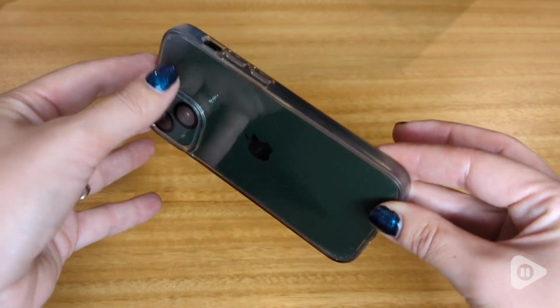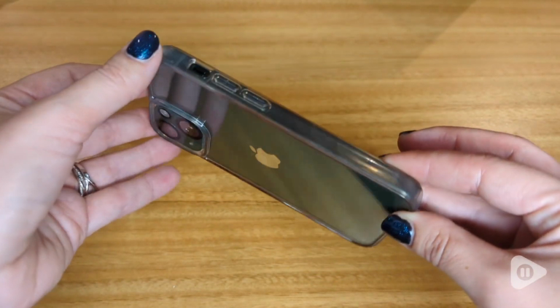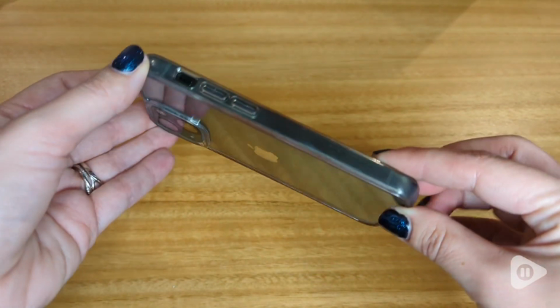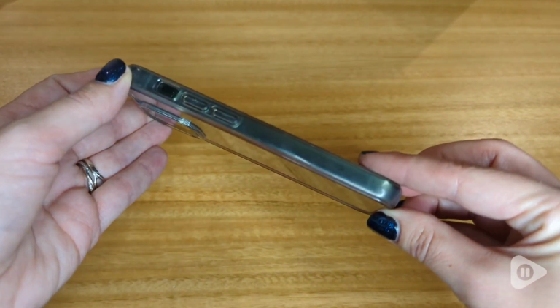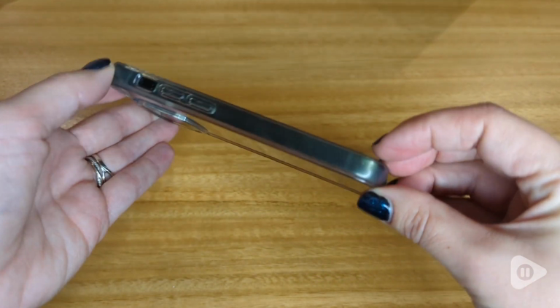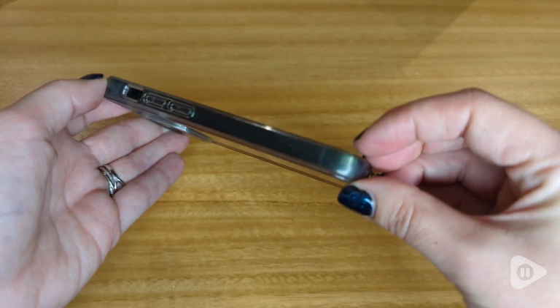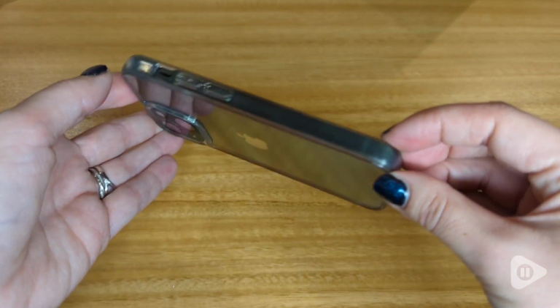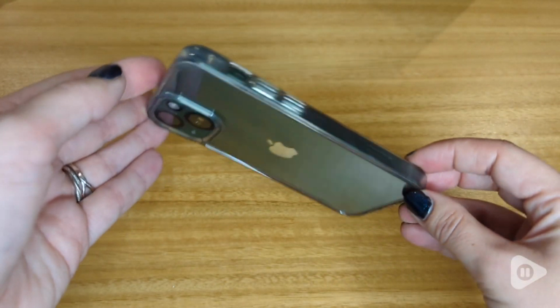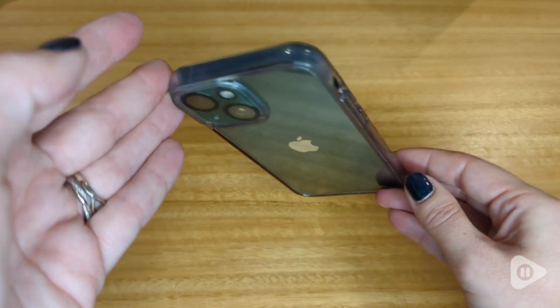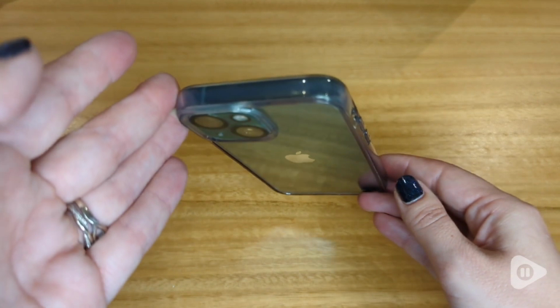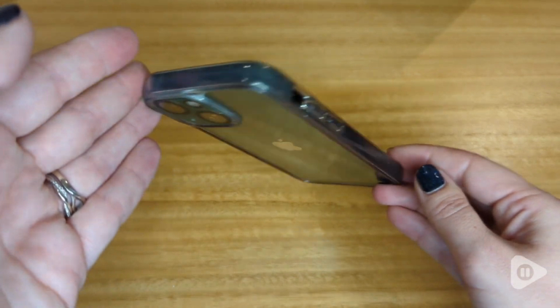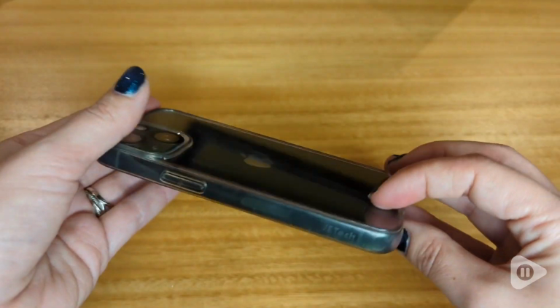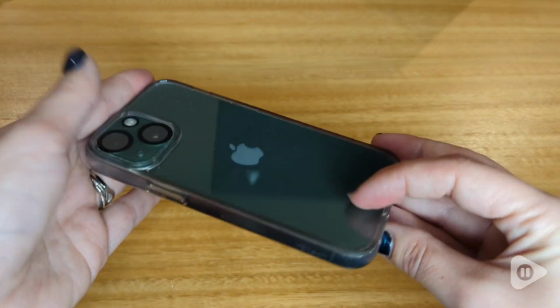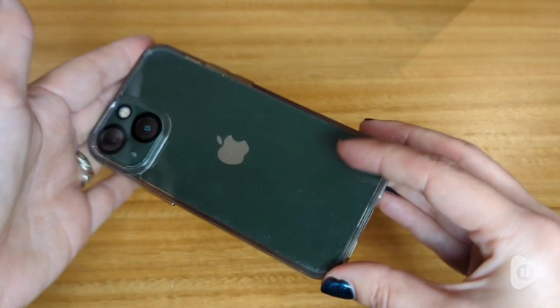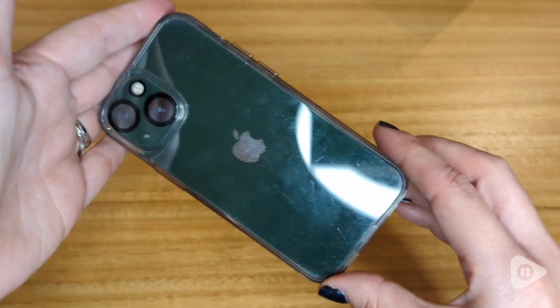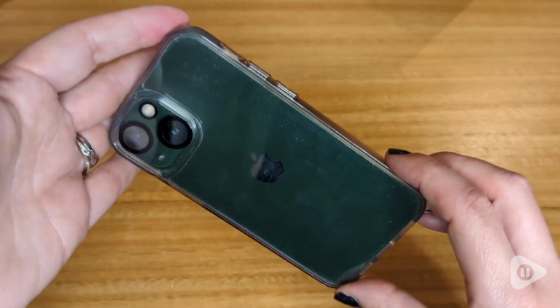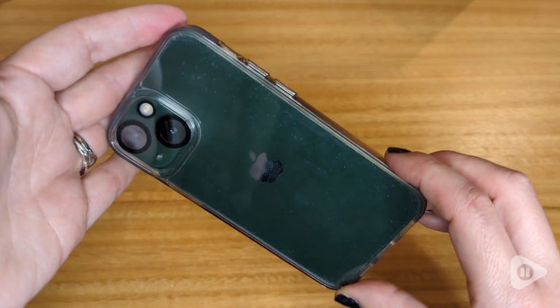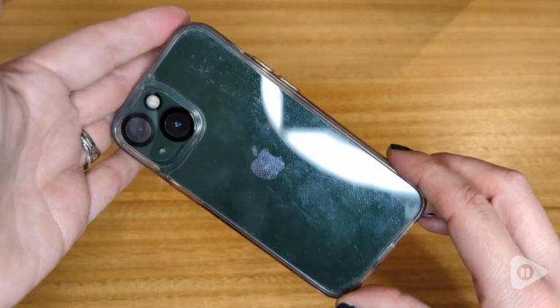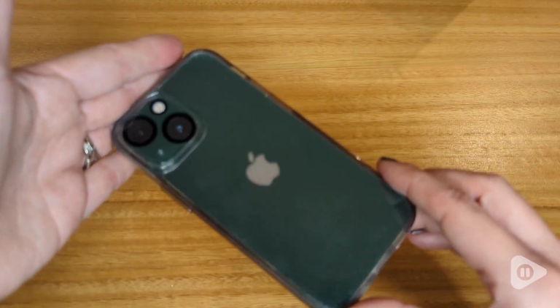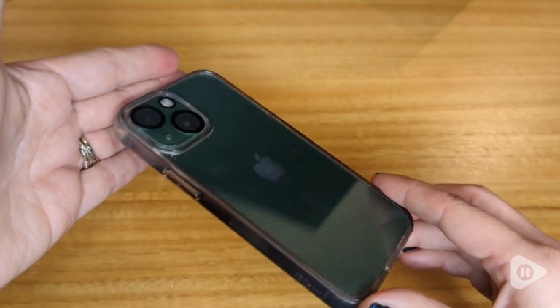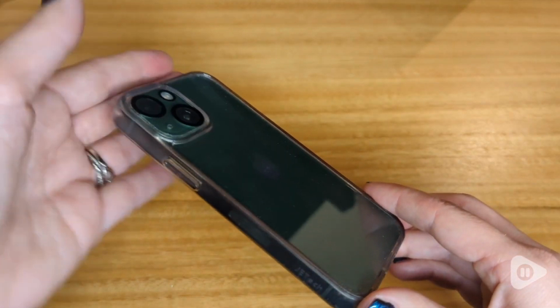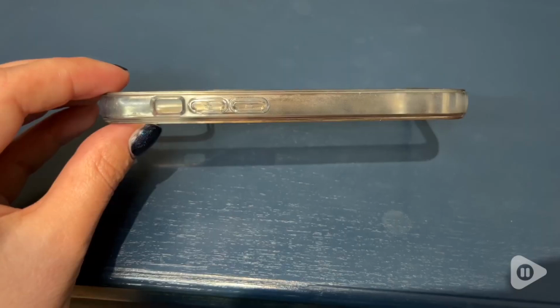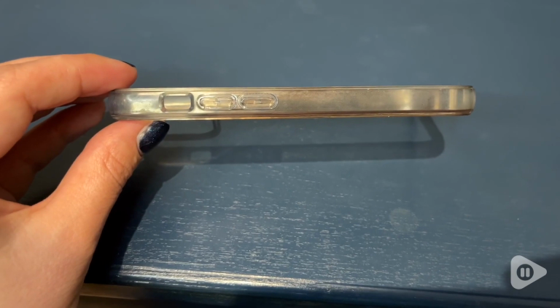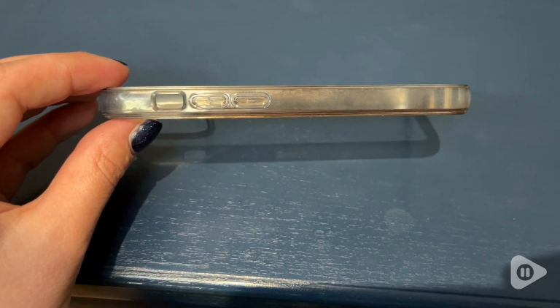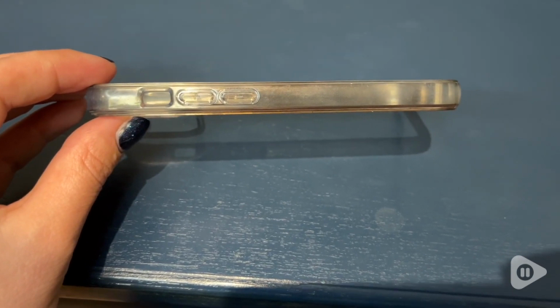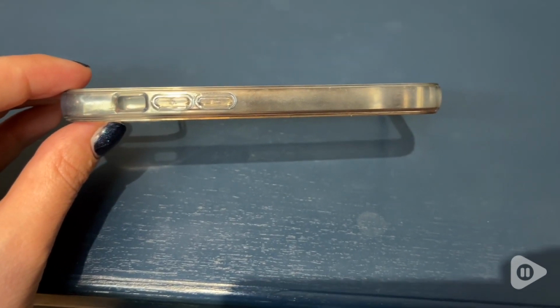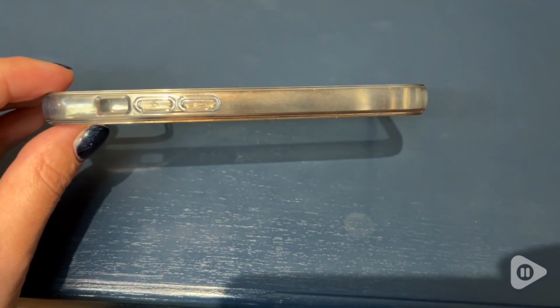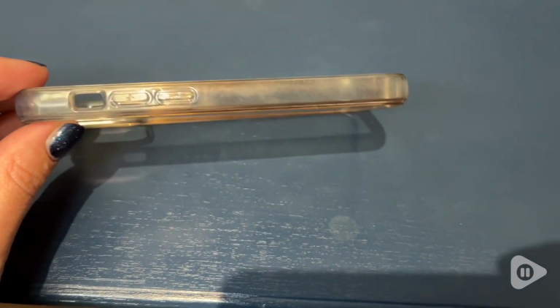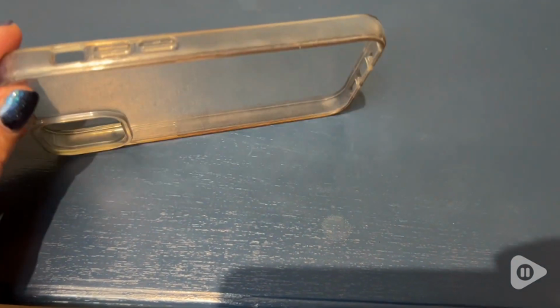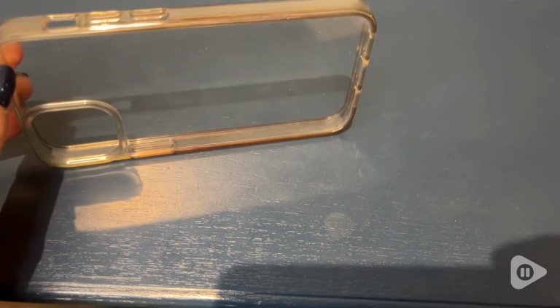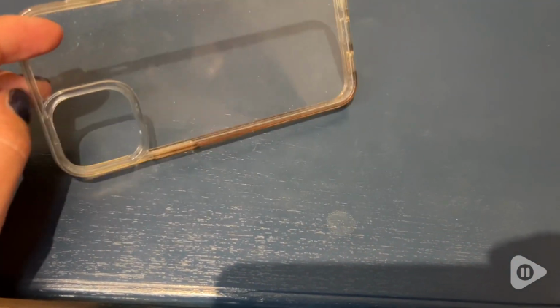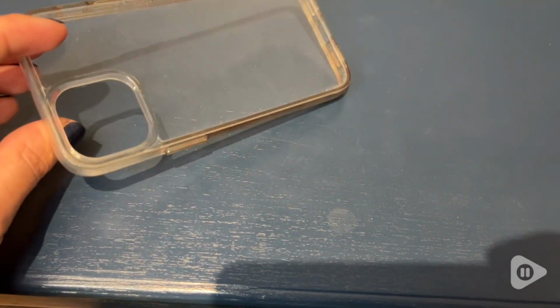I also like the clear color. I got just the color that I wanted for my iPhone 13 and I wanted to be able to show that off, so I love that you can see the full phone through this case.